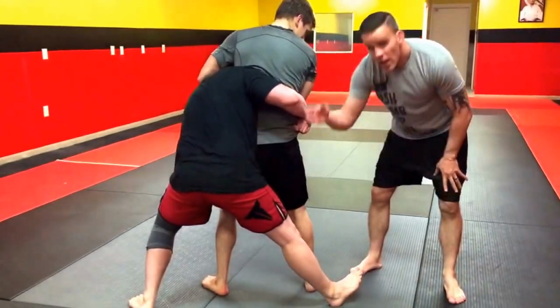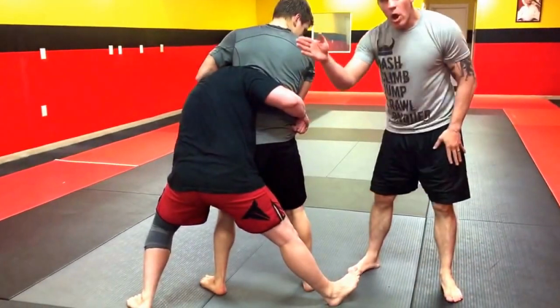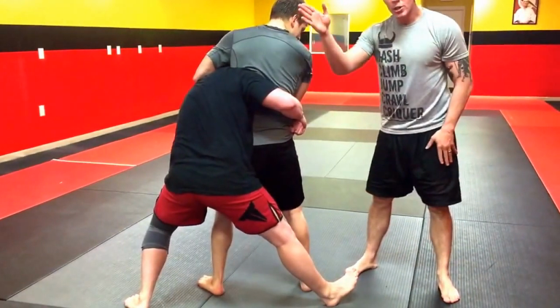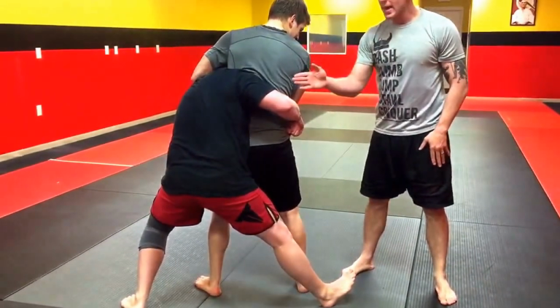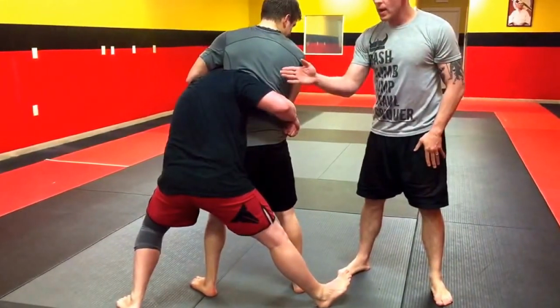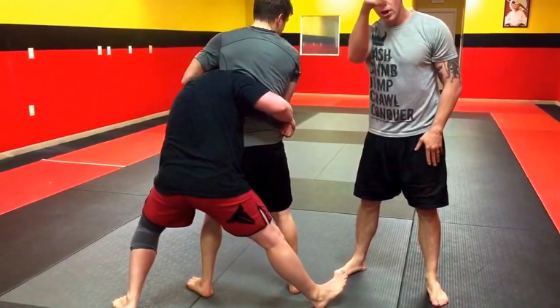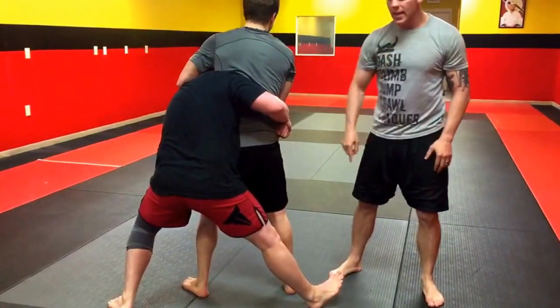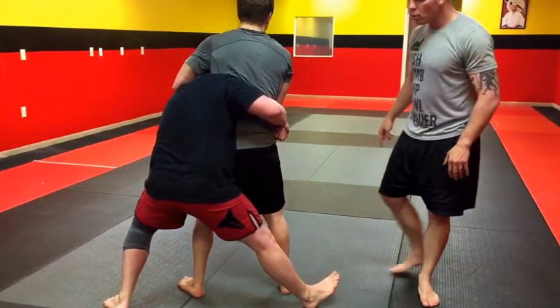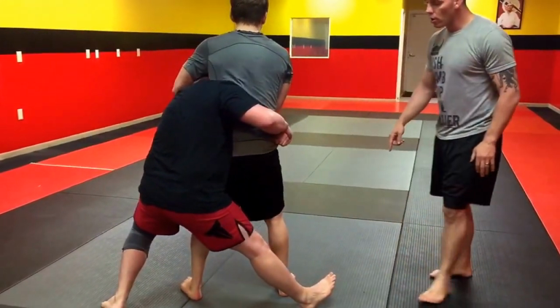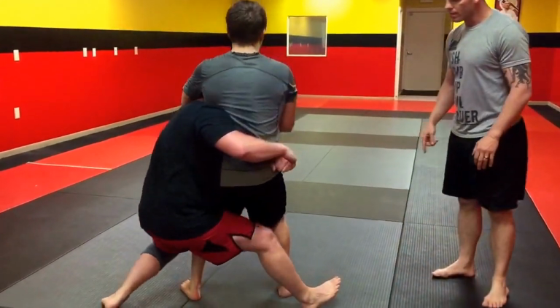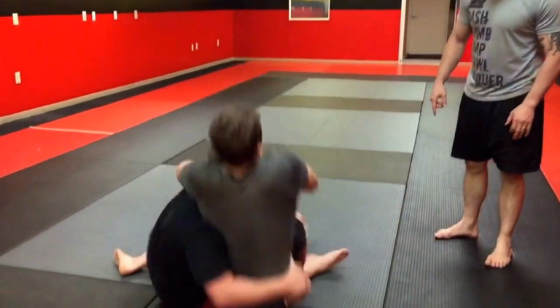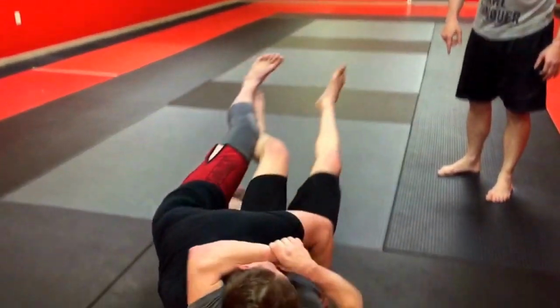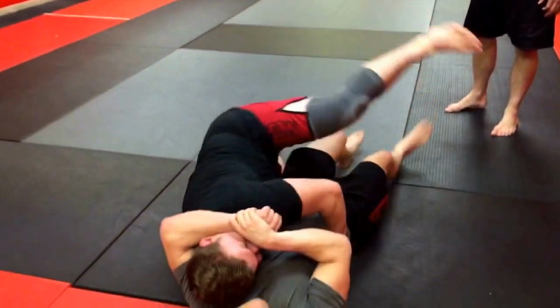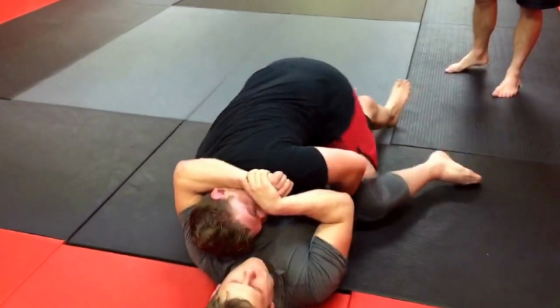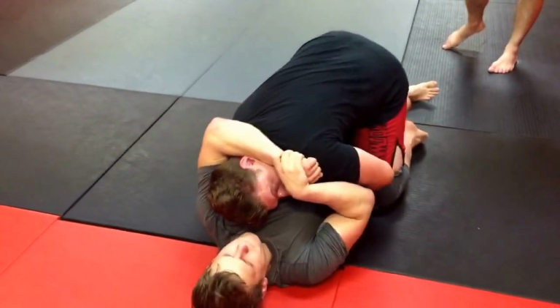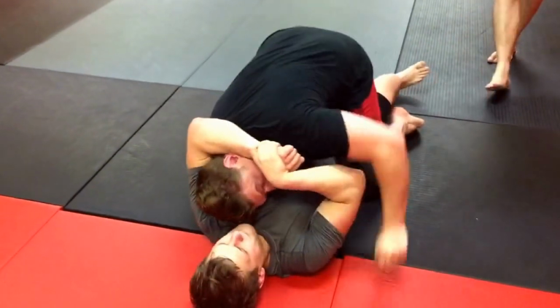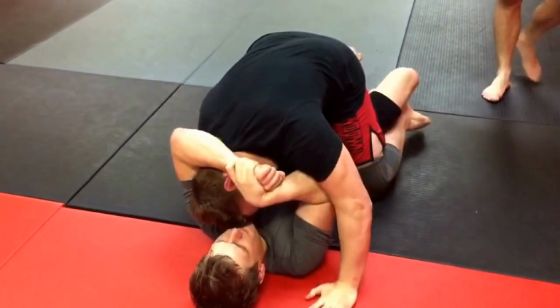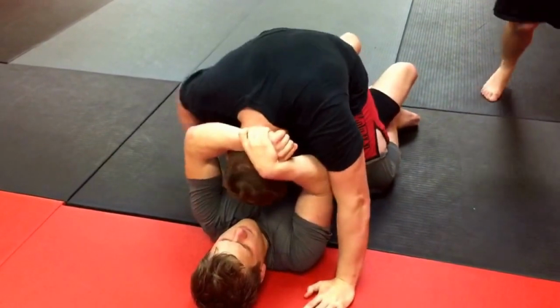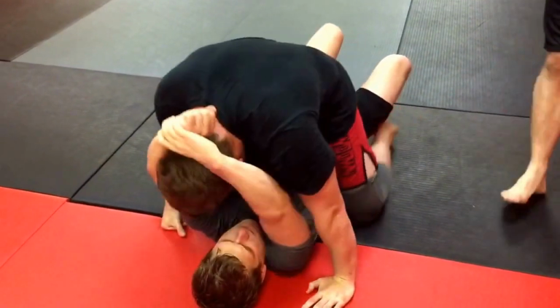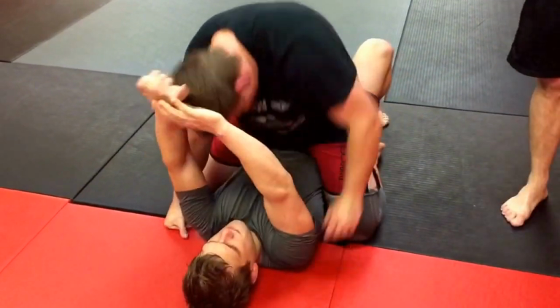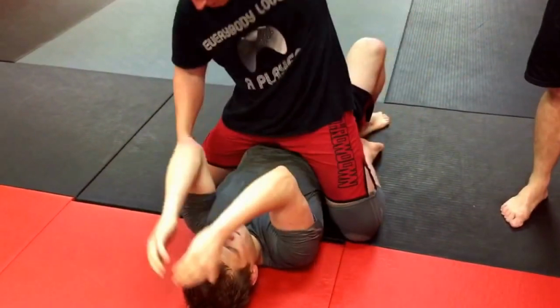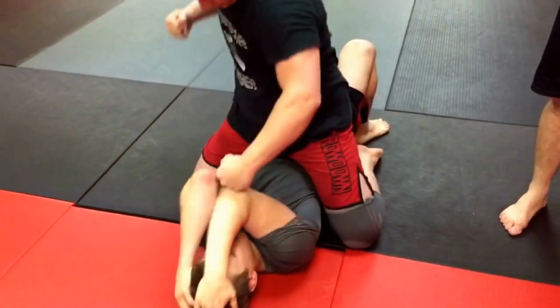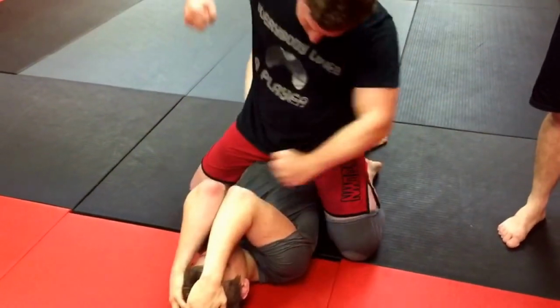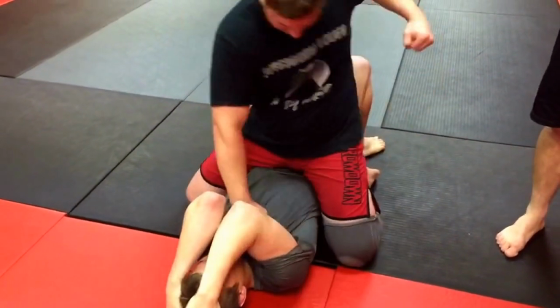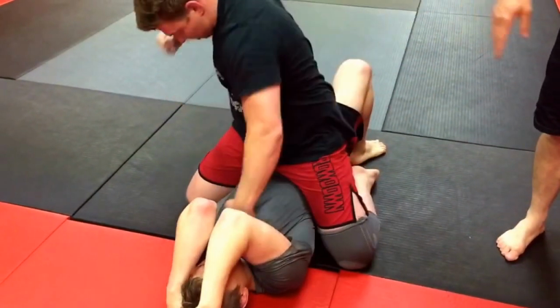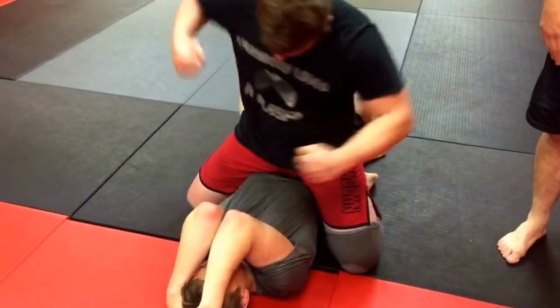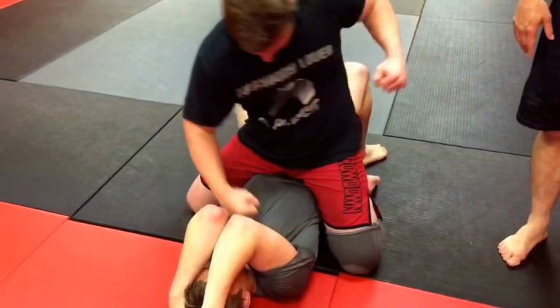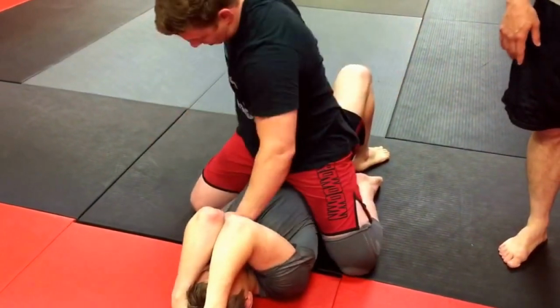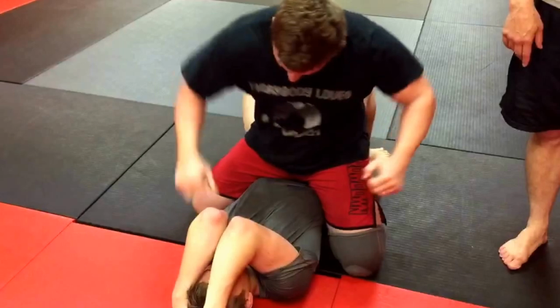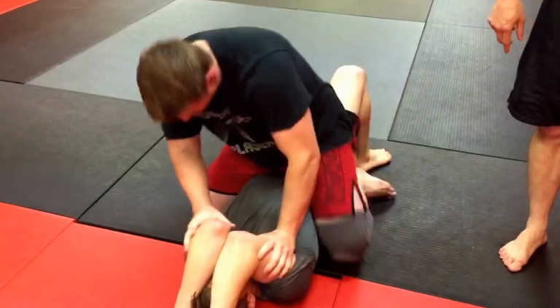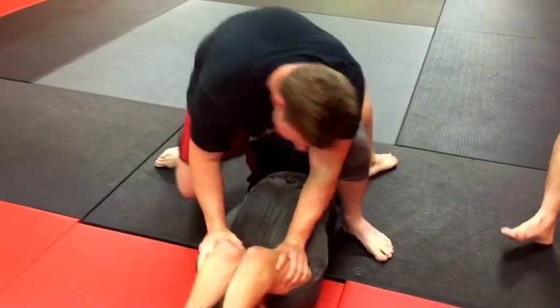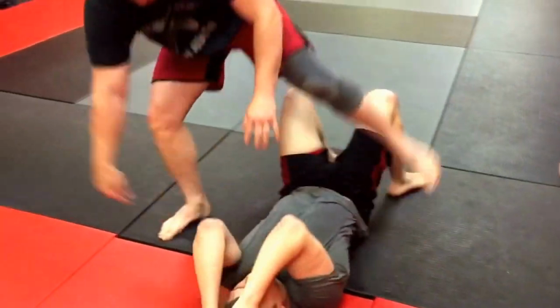Now all he's doing is sitting down and turning his head toward the door, coming on top. Real important that he mounts. When he gets his legs up, it's going to give him prime position to strike, escape, whatever he chooses.